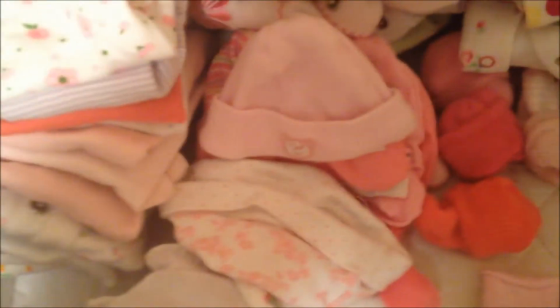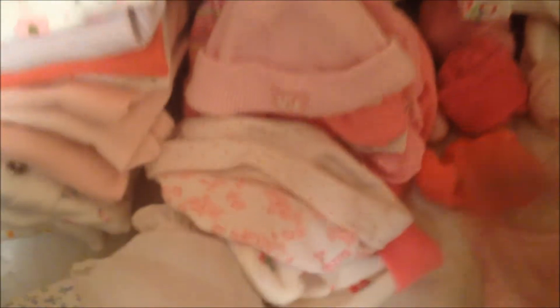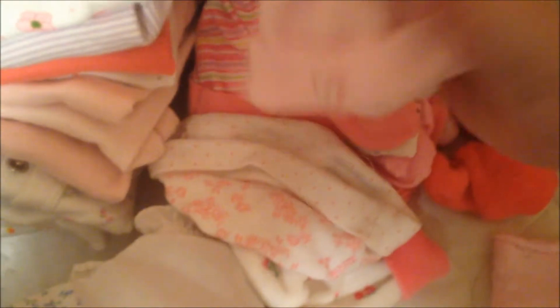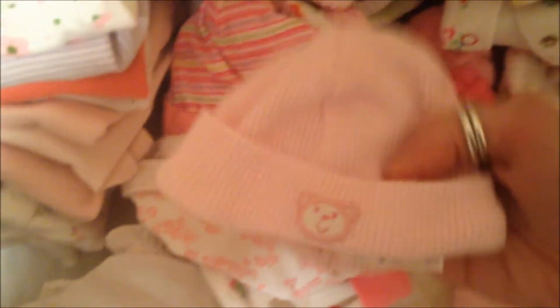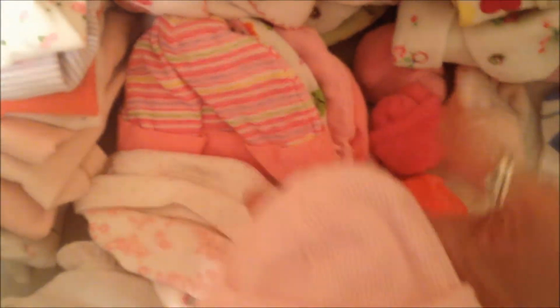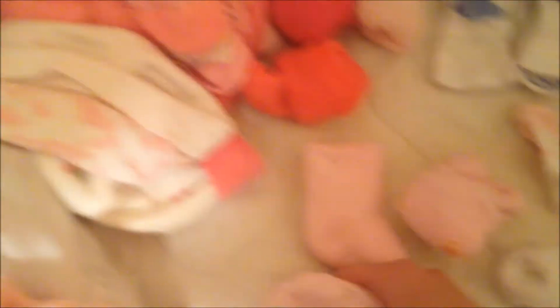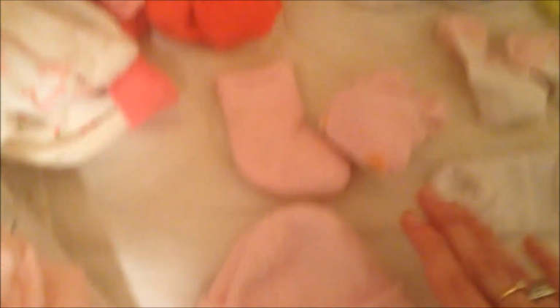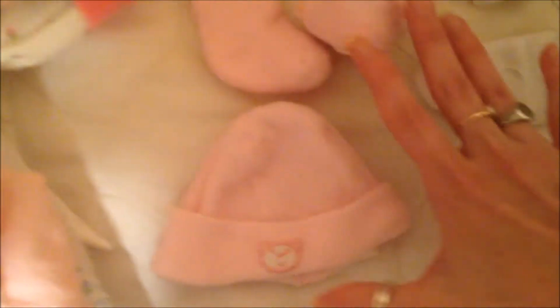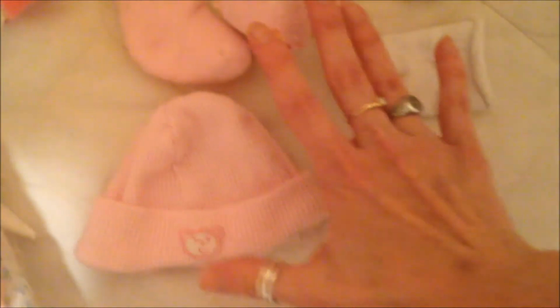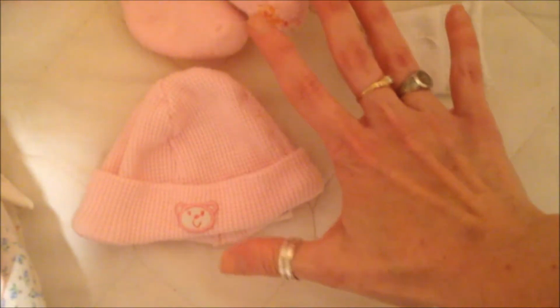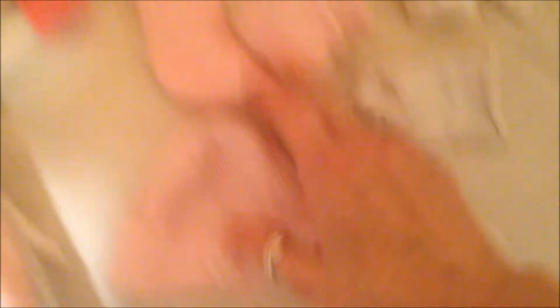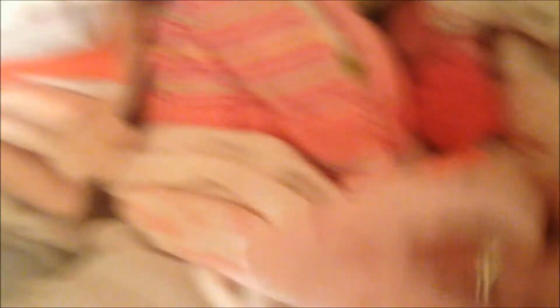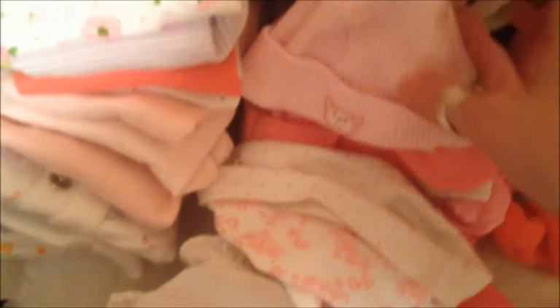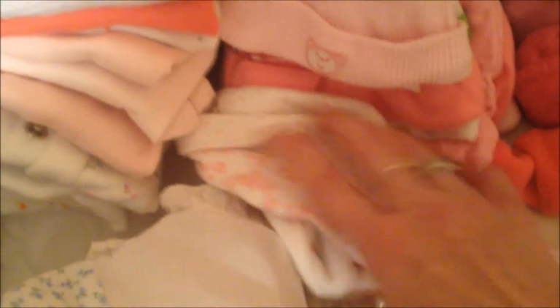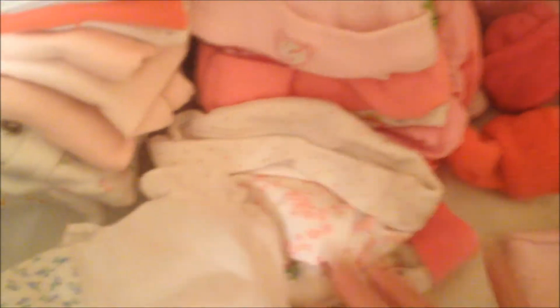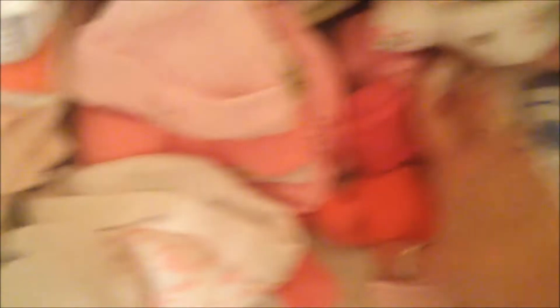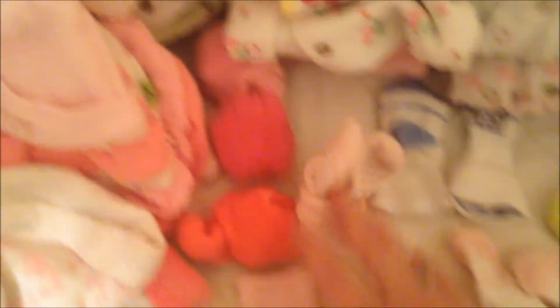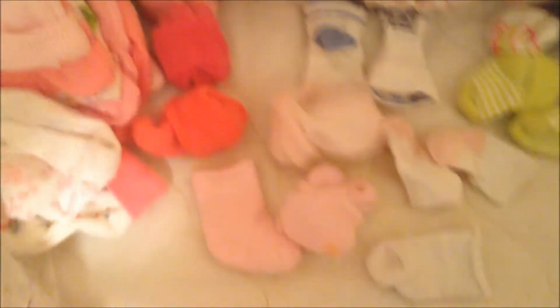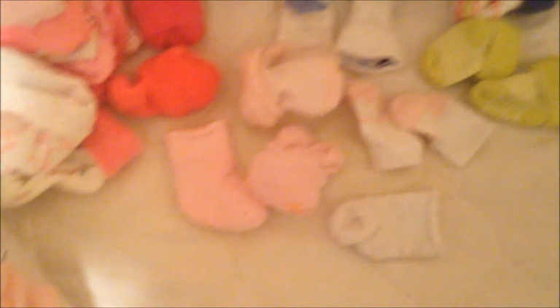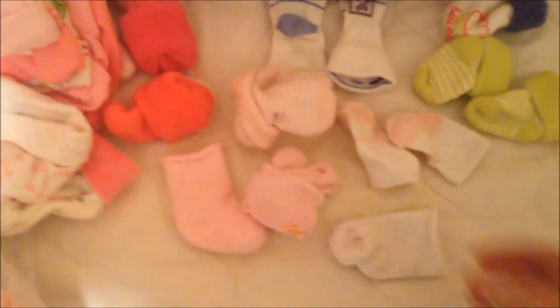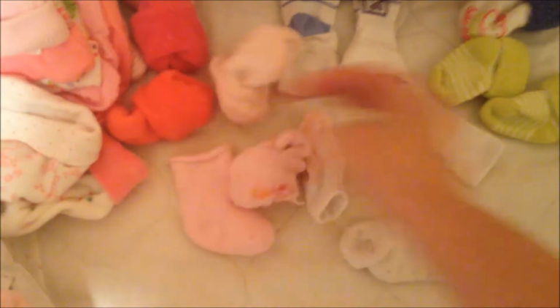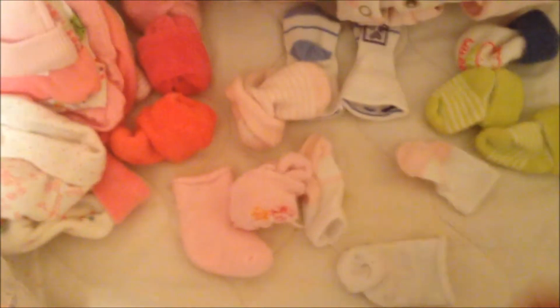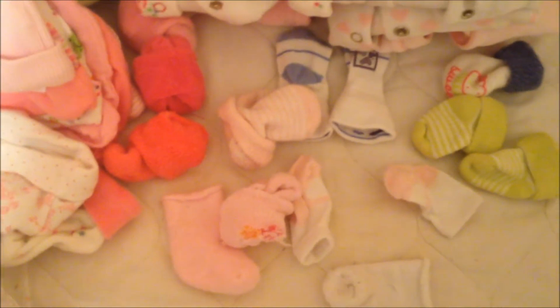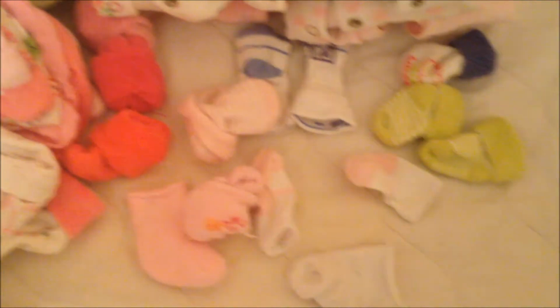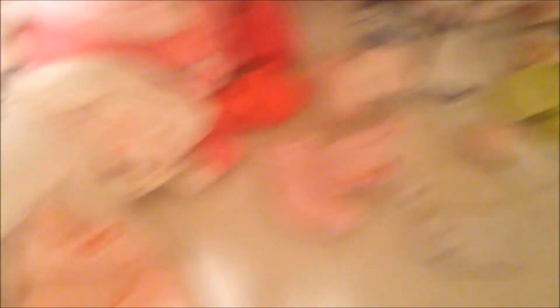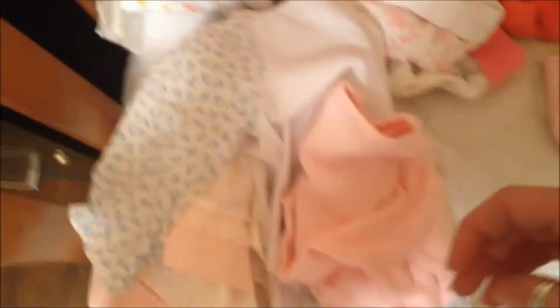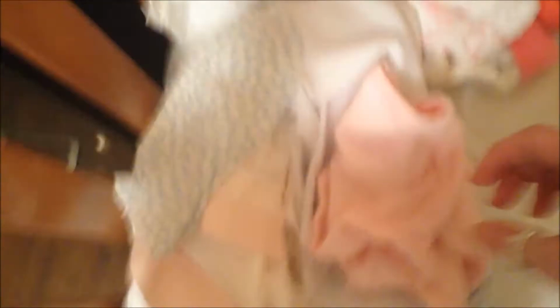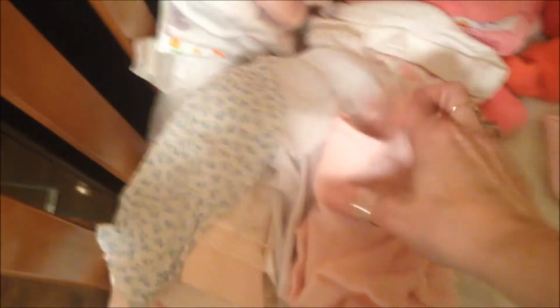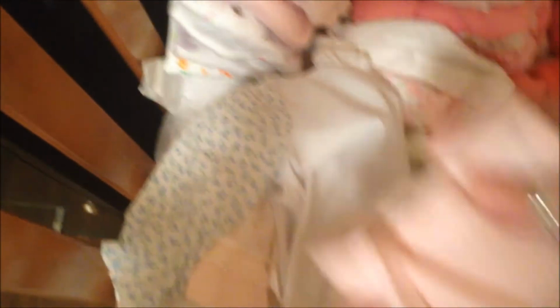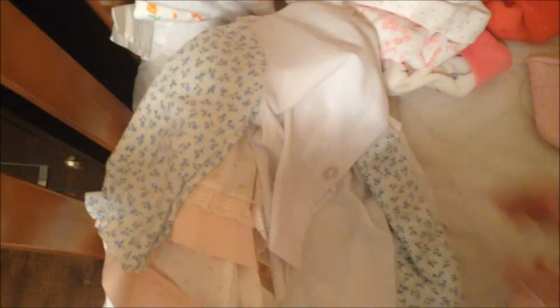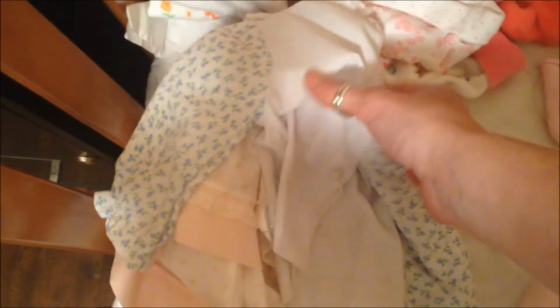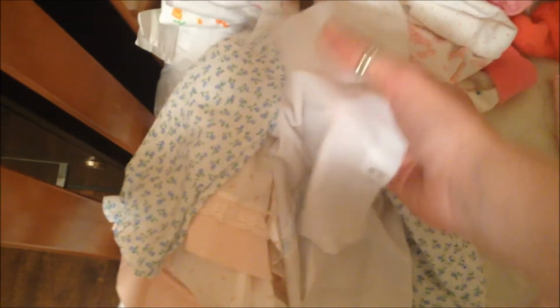Hats — look at this little hat, it's so small next to my hand, oh it's so cute. Hats, hats, some socks — socks that don't seem to have matches. And these are all little outfits, so this is a little sweater, things to be hung up.